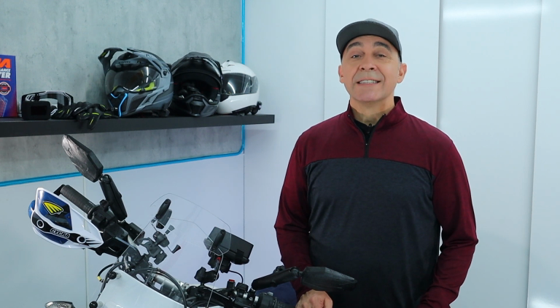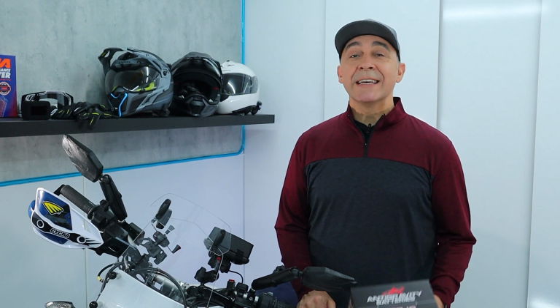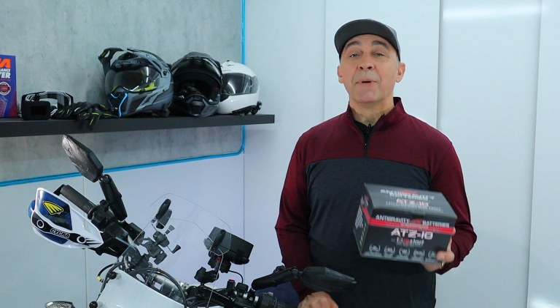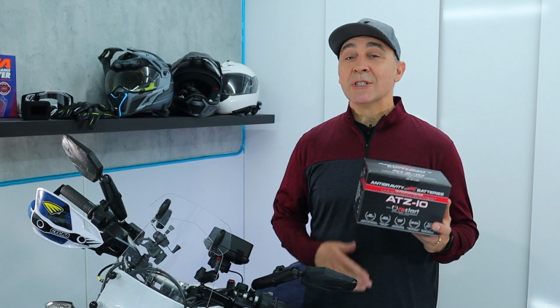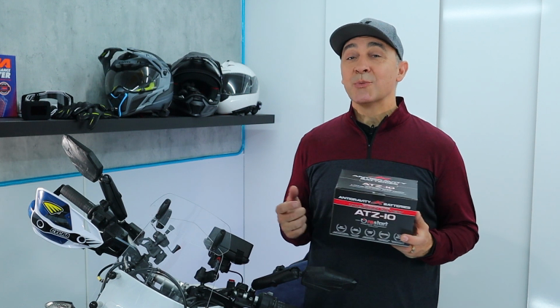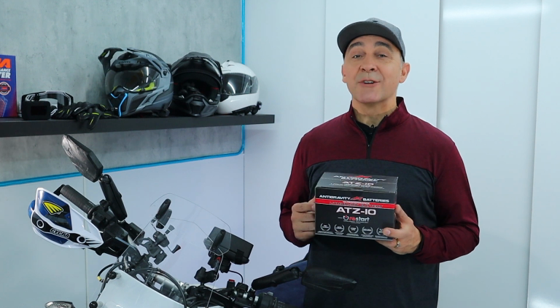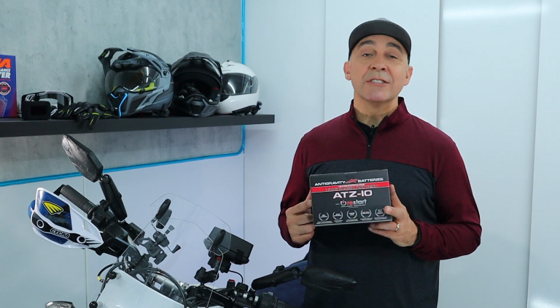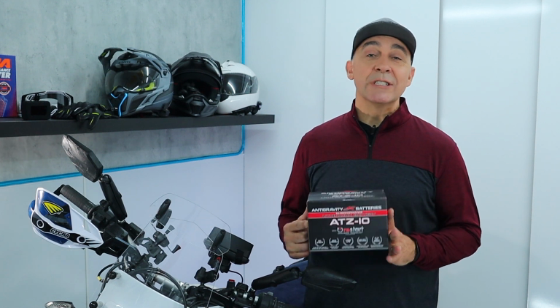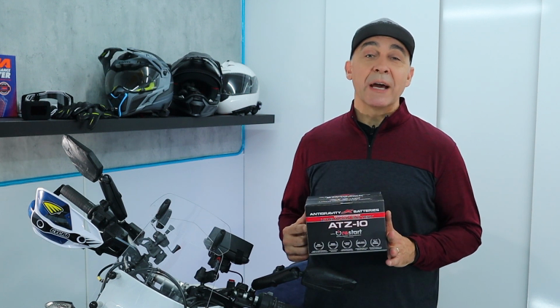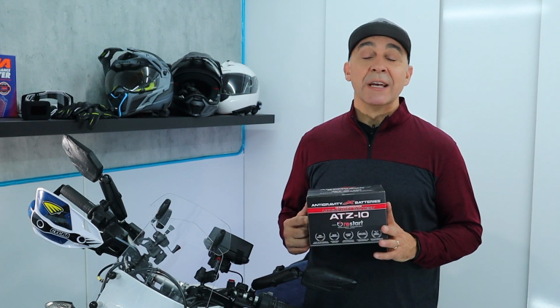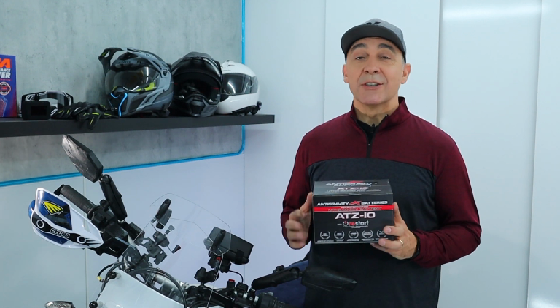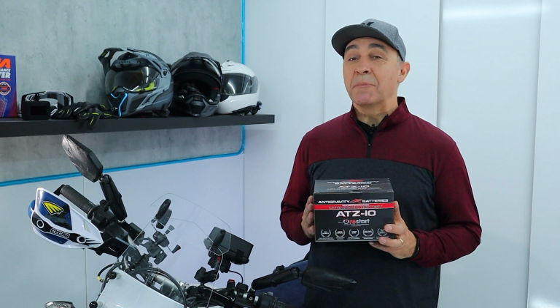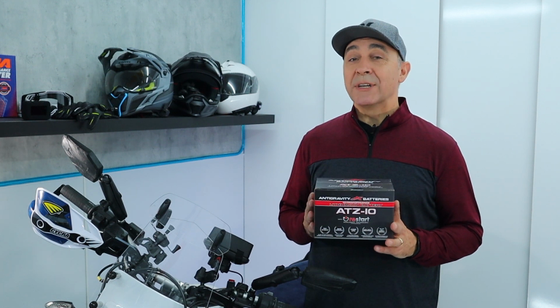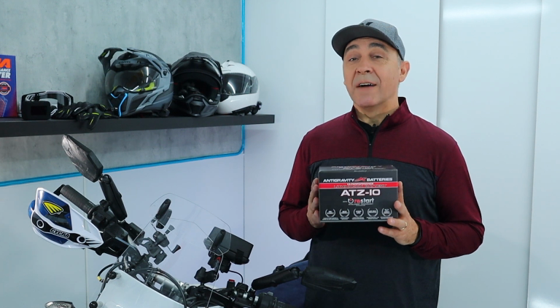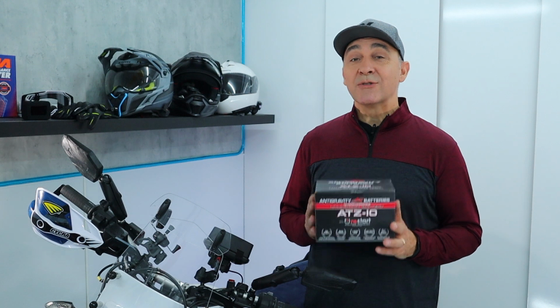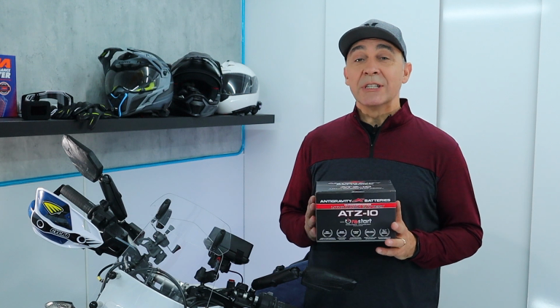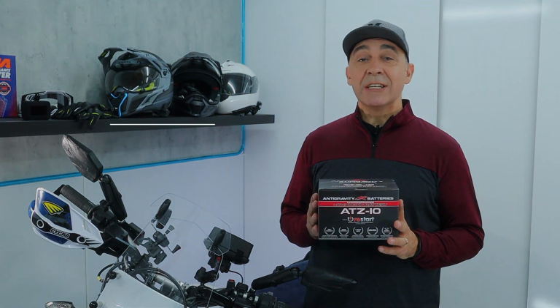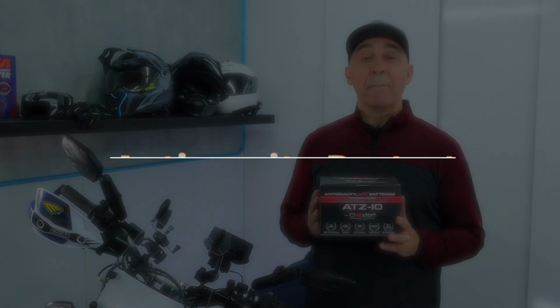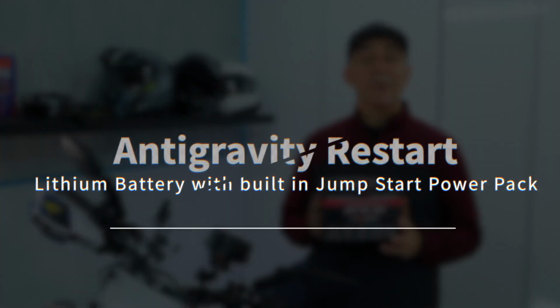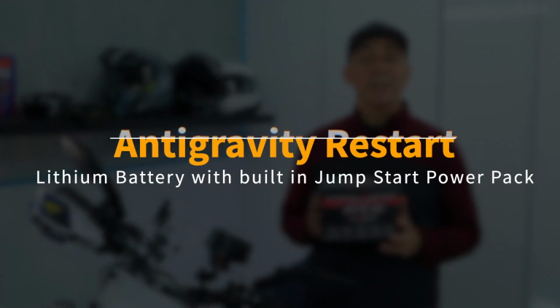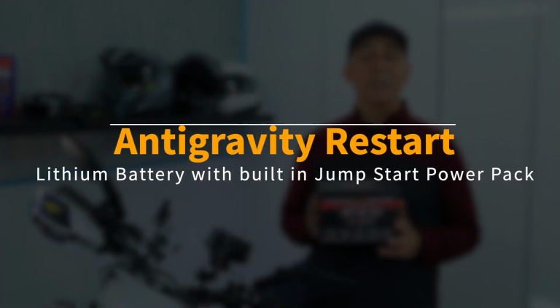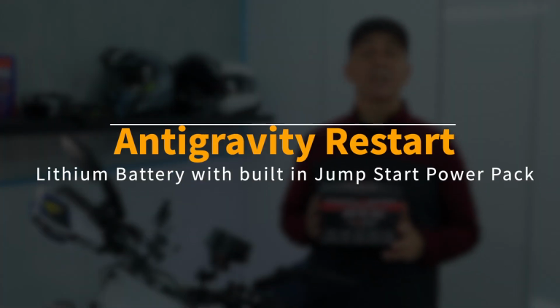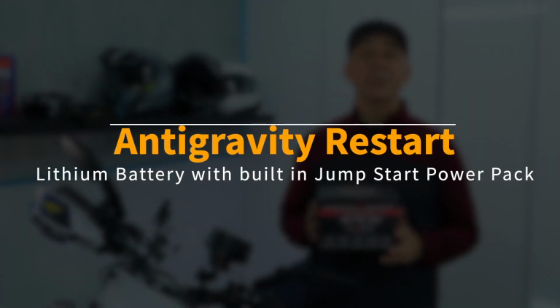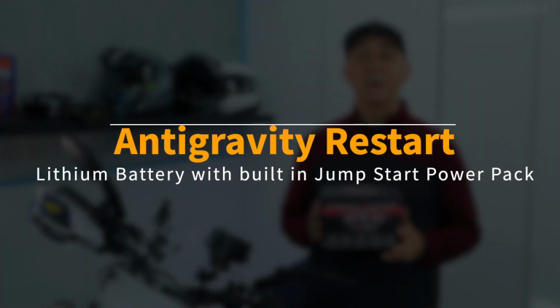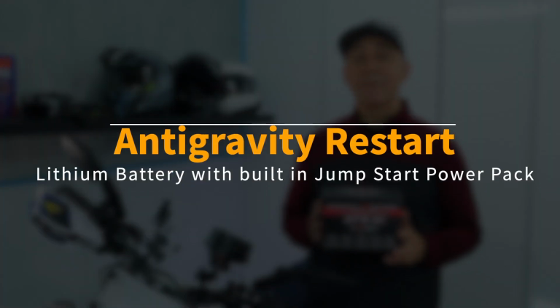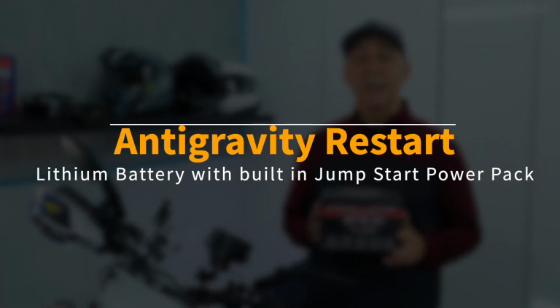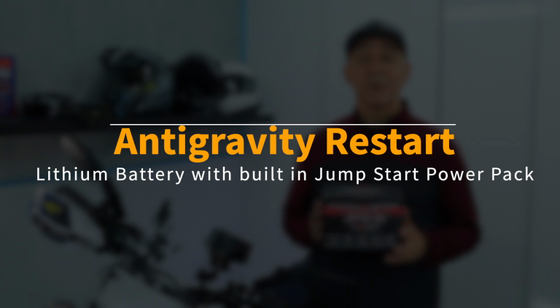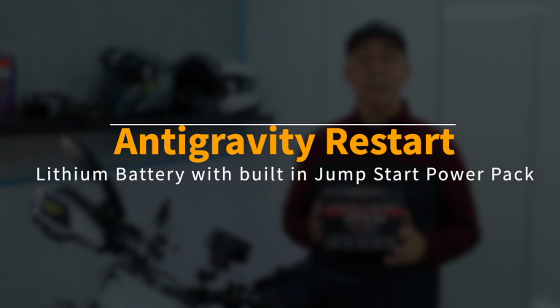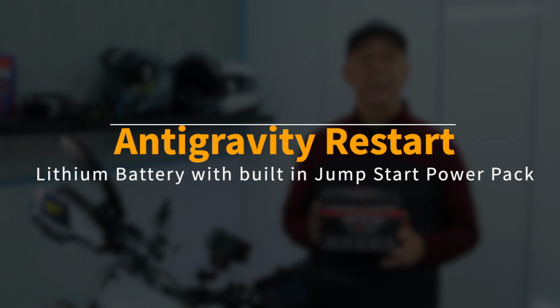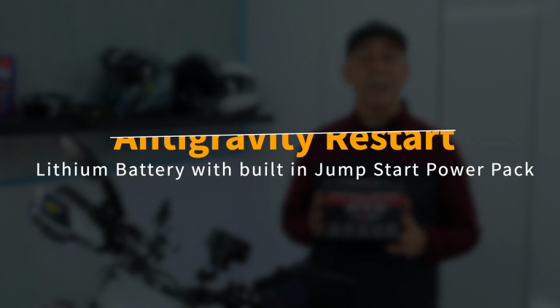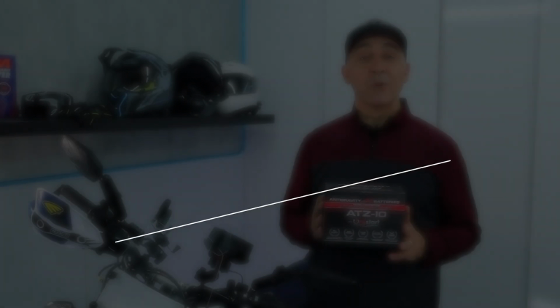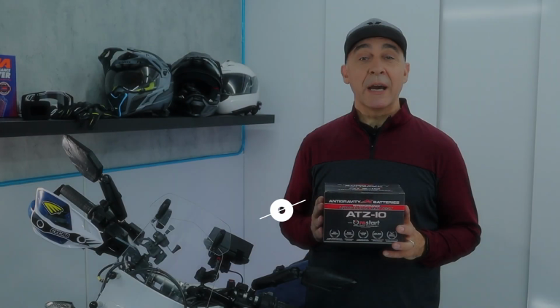Today, I'm going to take care of both of those issues with Anti-Gravity's restart battery. This is a great battery — obviously straightforward installation, but there is a customization you're going to have to do in order to take full advantage of the functionality and the fit for this battery.